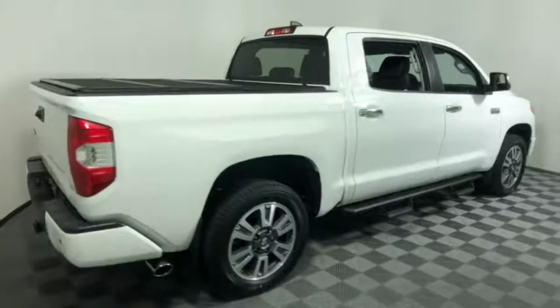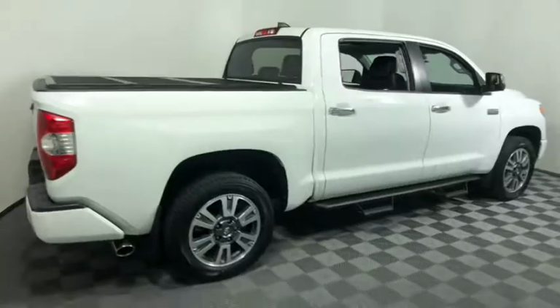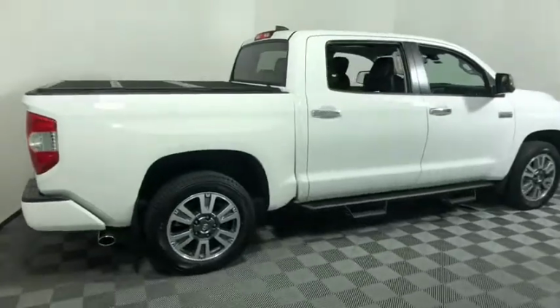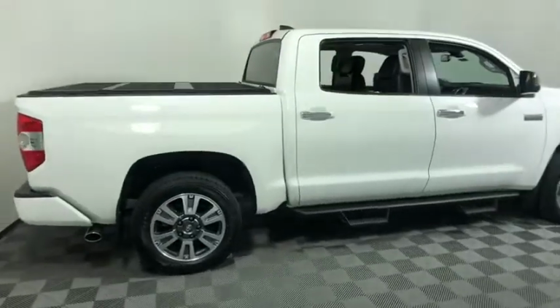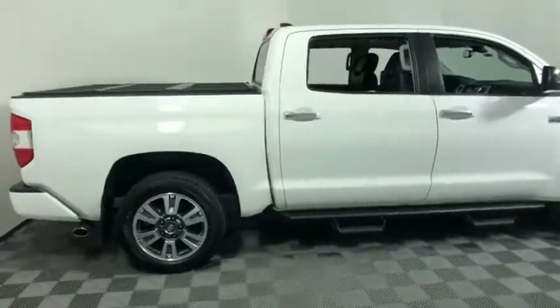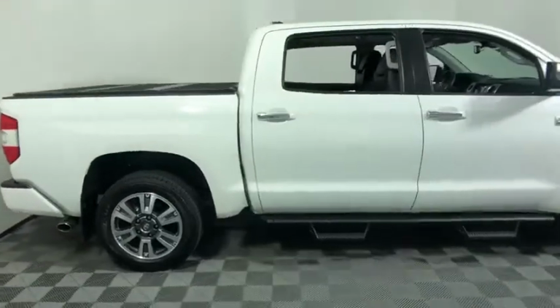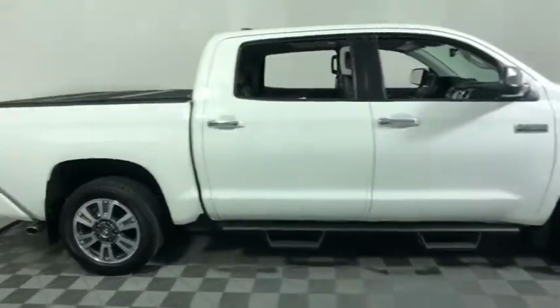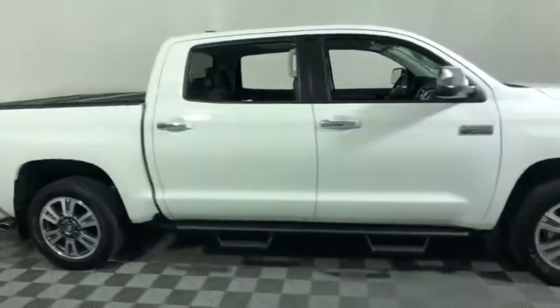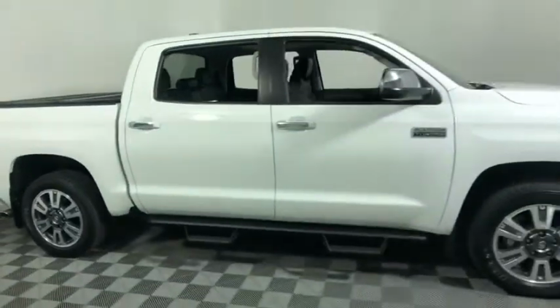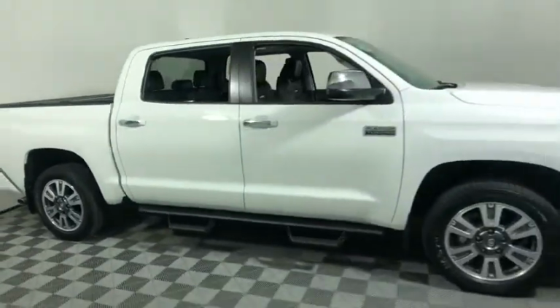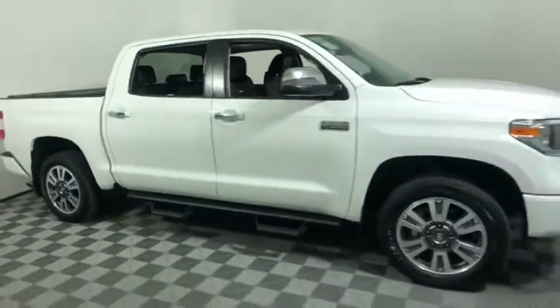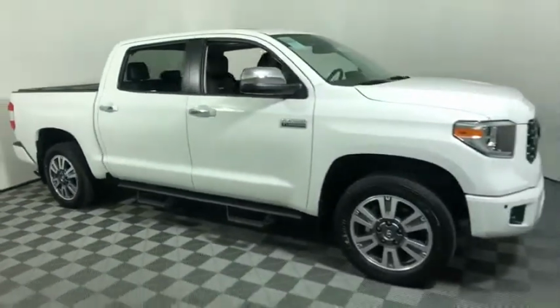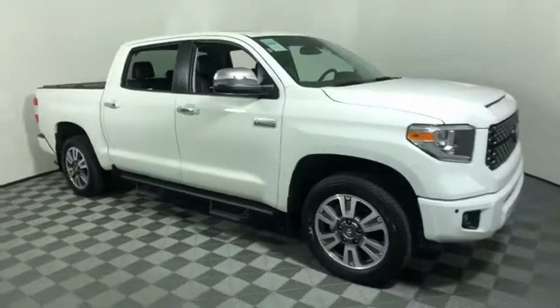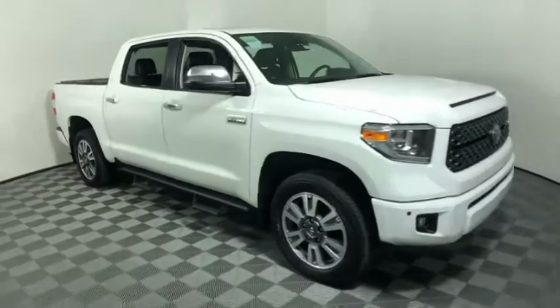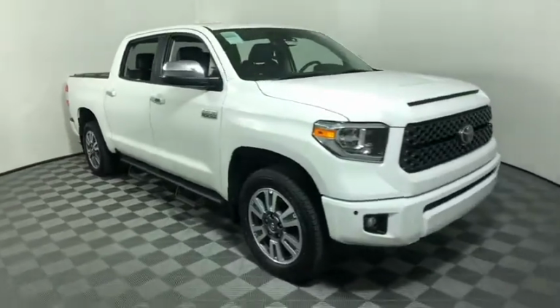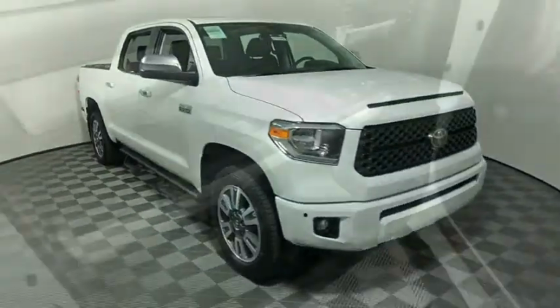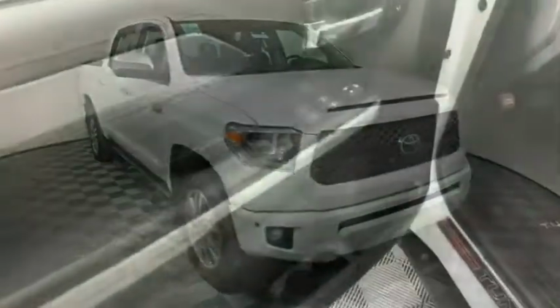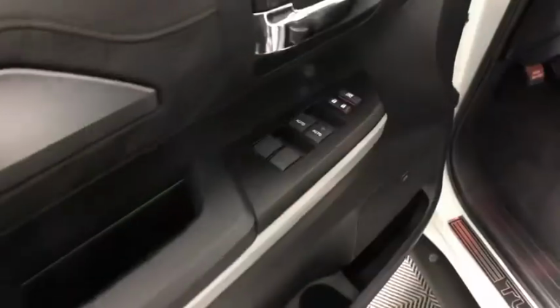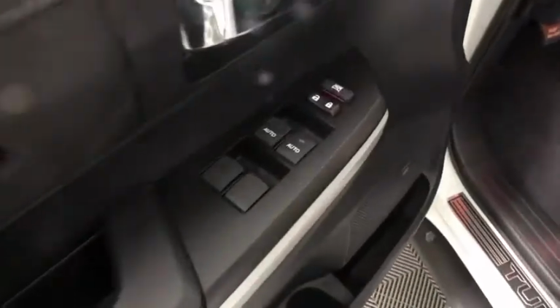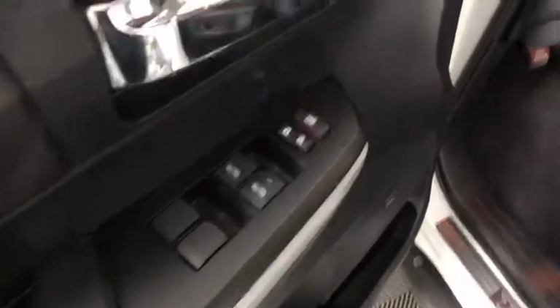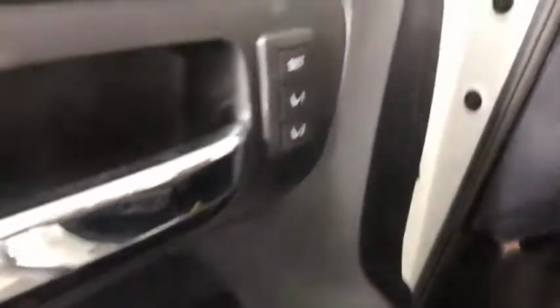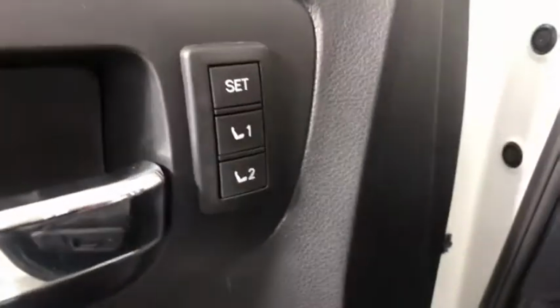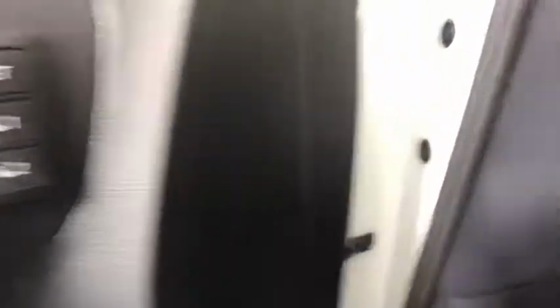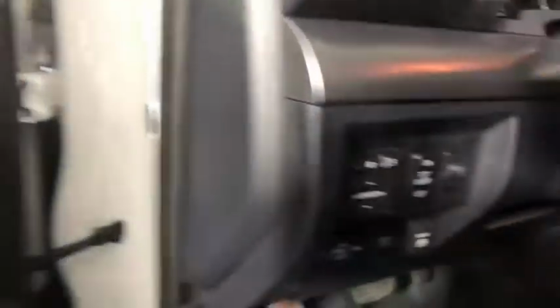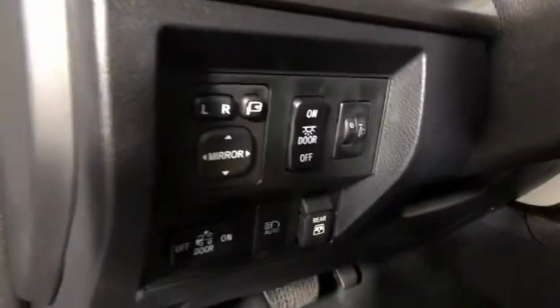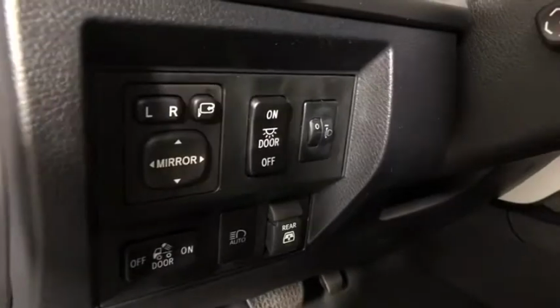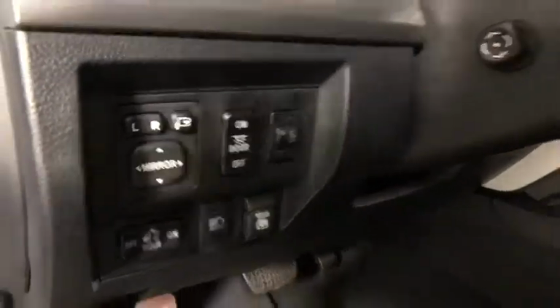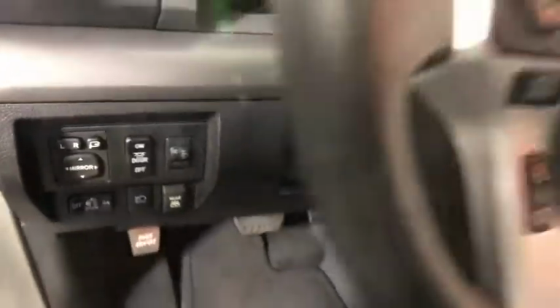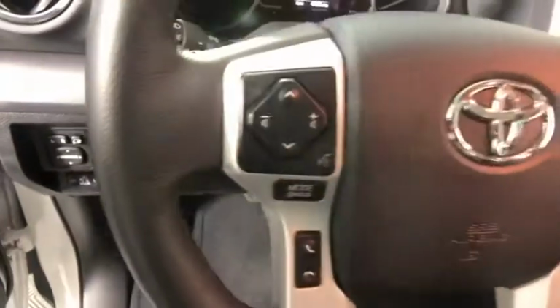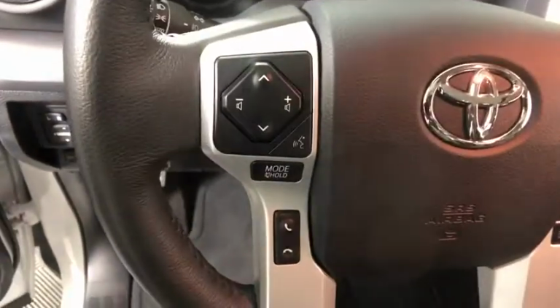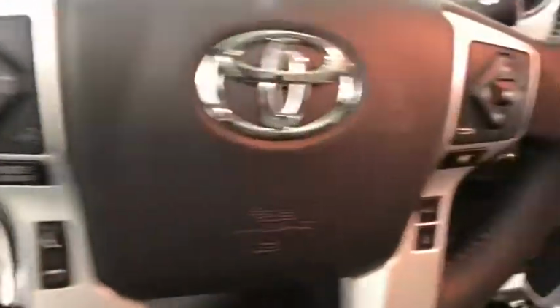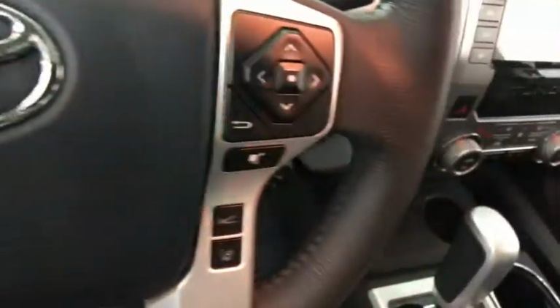We are pleased to show you the 2020 Toyota Tundra. The Tundra has a number of unique features useful for those using it as a work truck, including extra-large door handles, a deck rail system, and an integrated tow hitch.